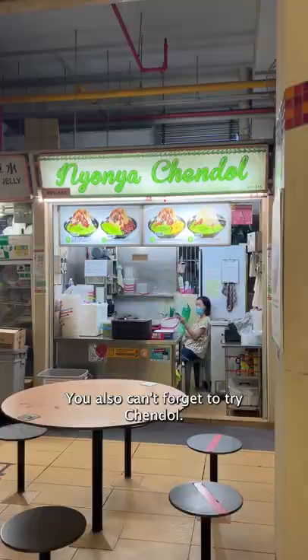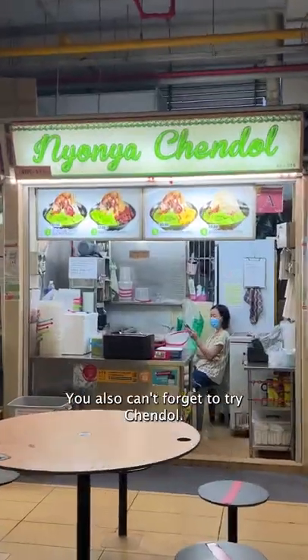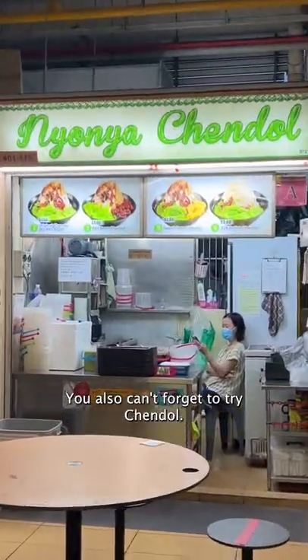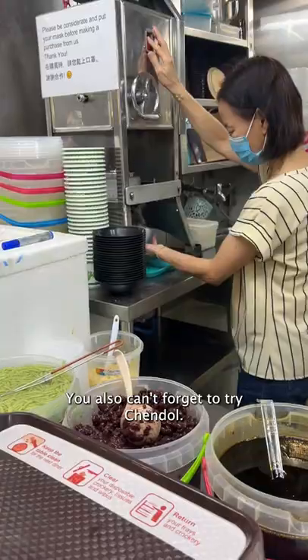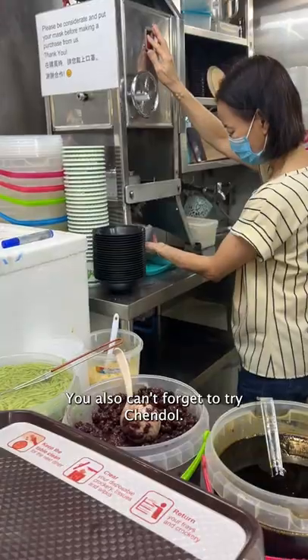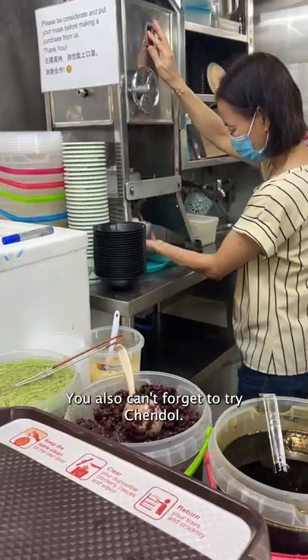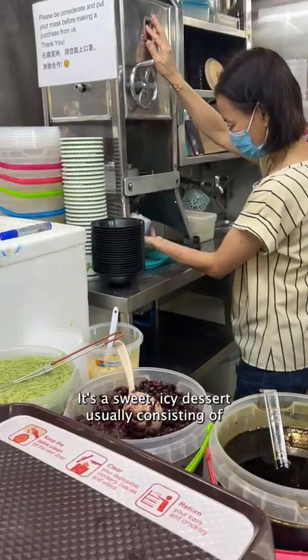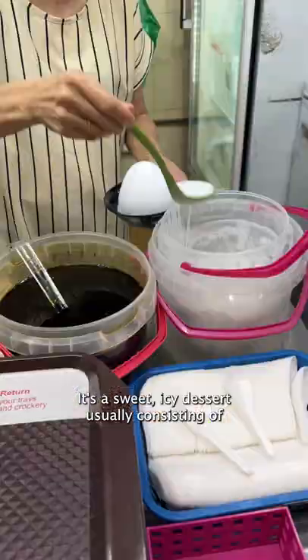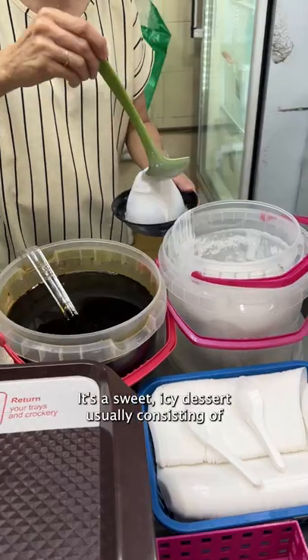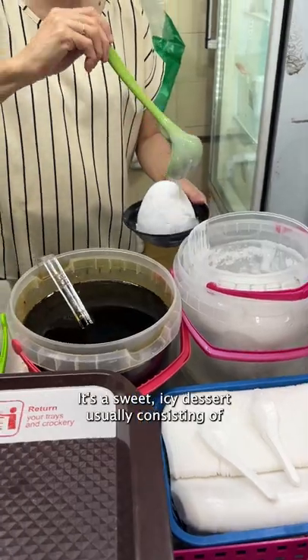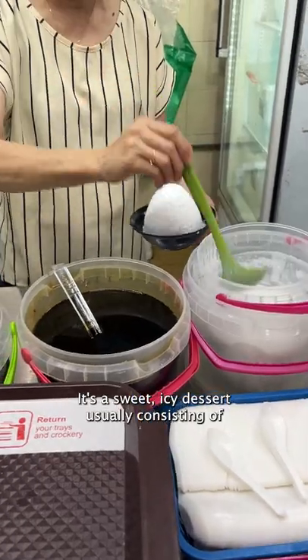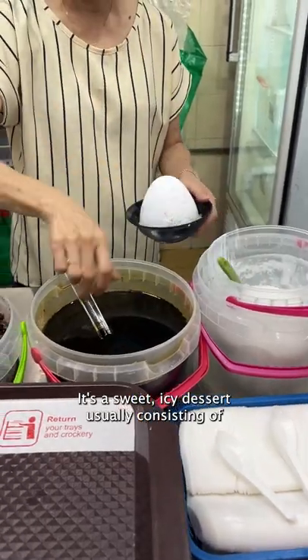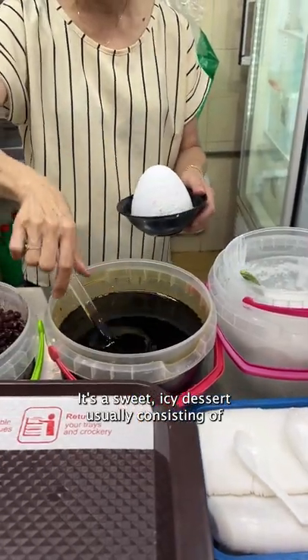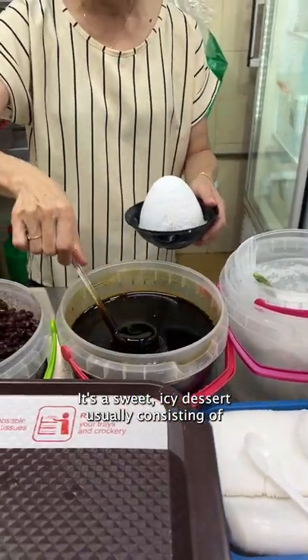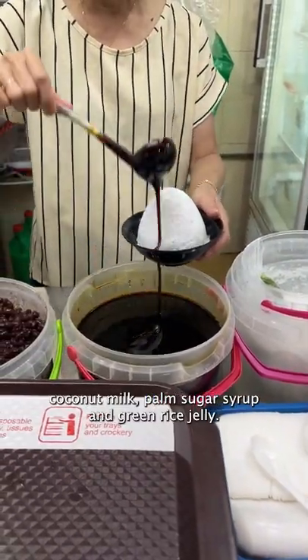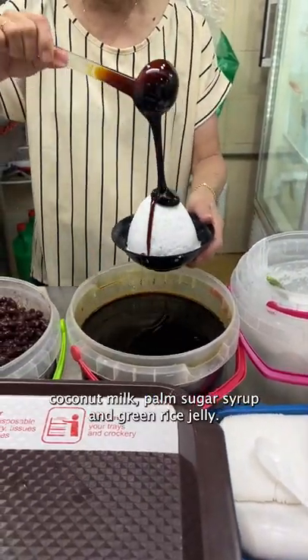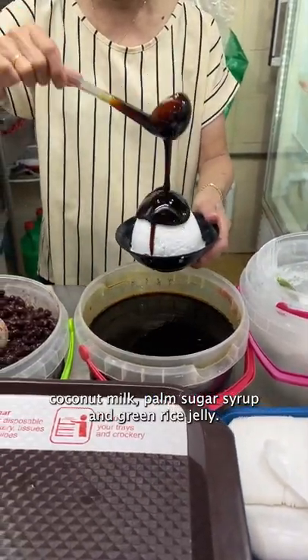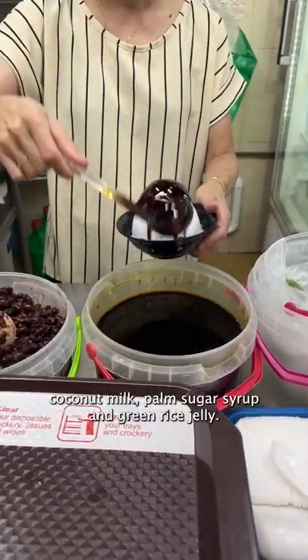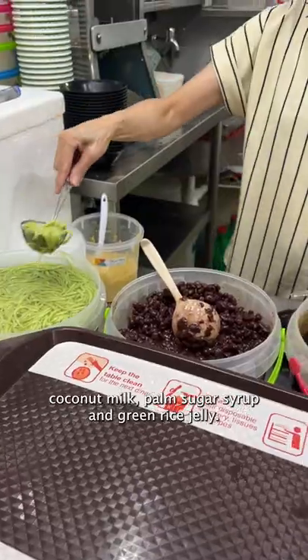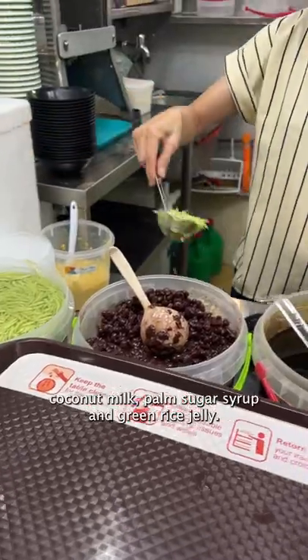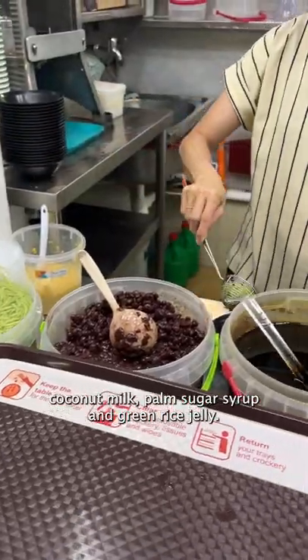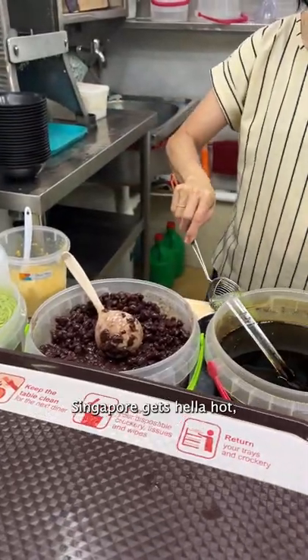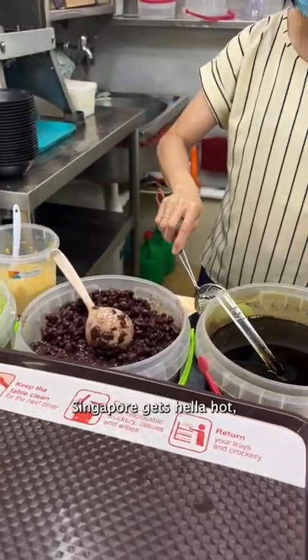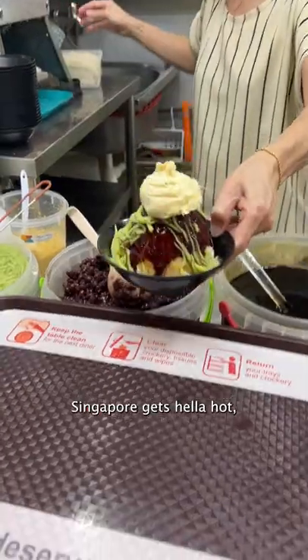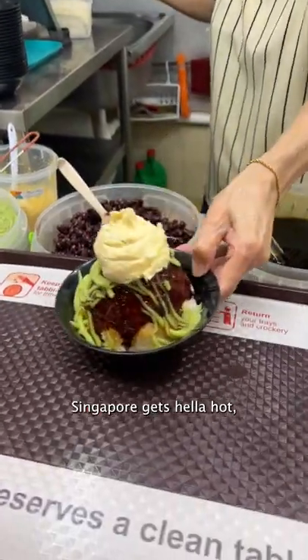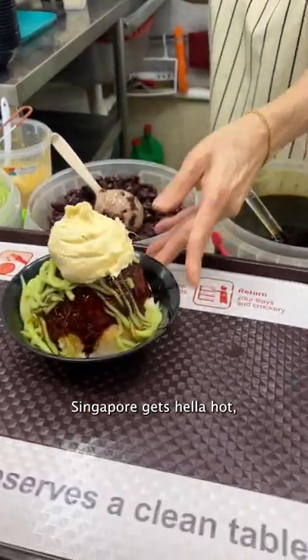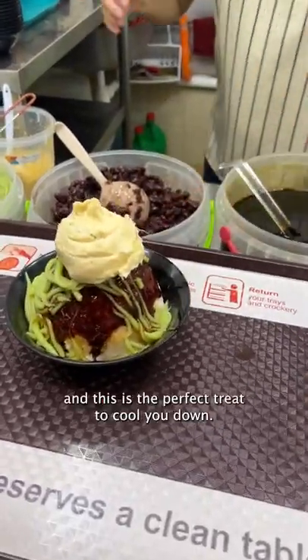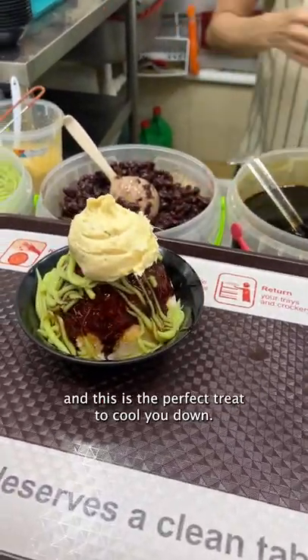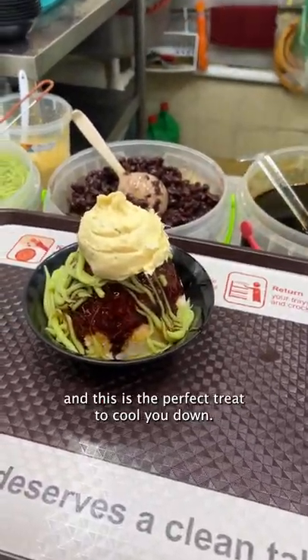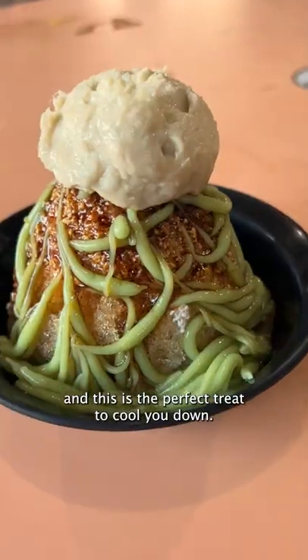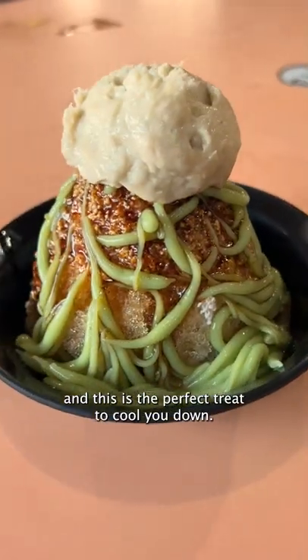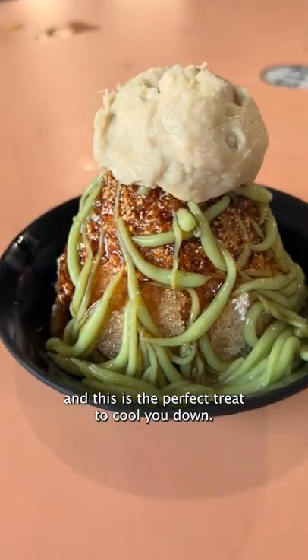You also can't forget to try chendol. It's a sweet icy dessert usually consisting of coconut milk, palm sugar syrup, and green rice jelly. Singapore gets hella hot and this is the perfect treat to cool you down.